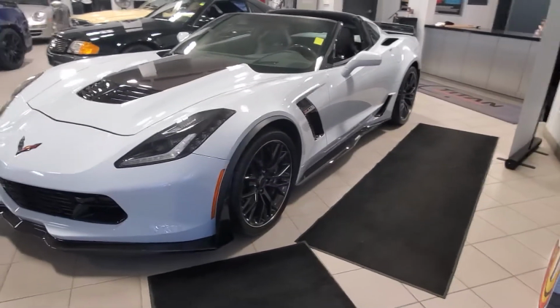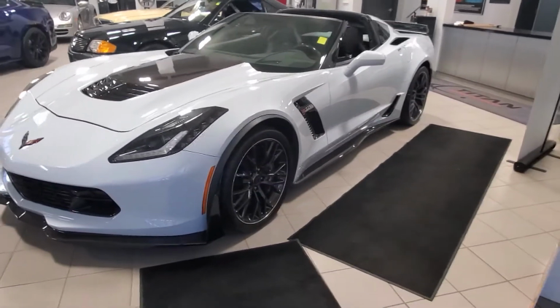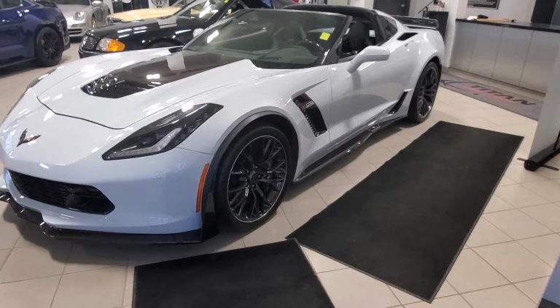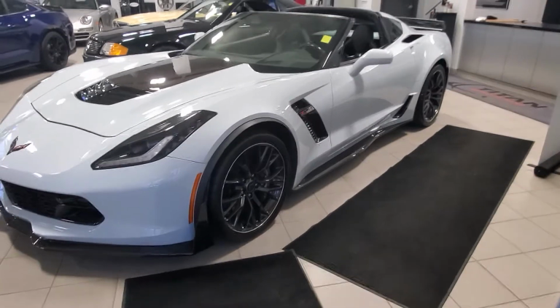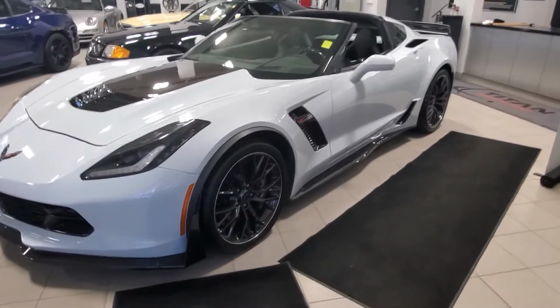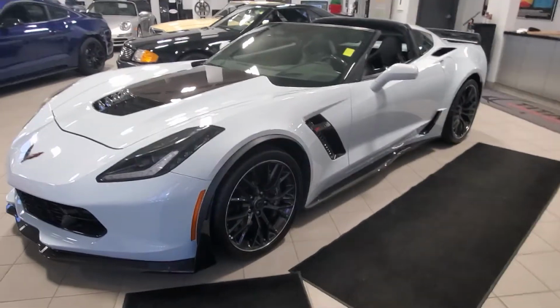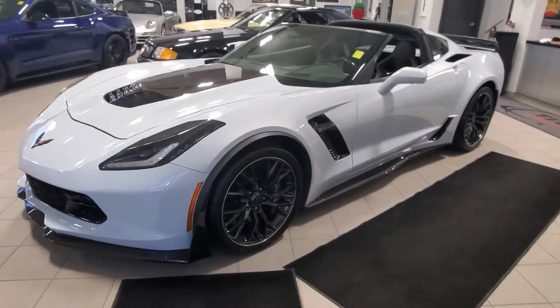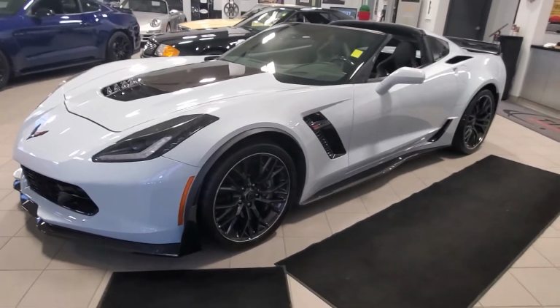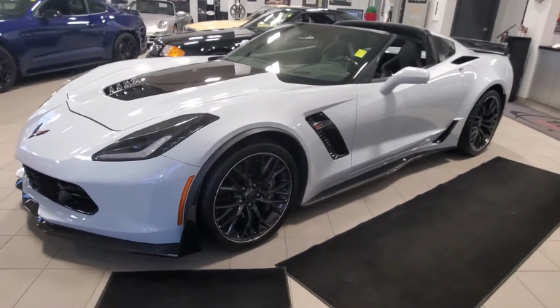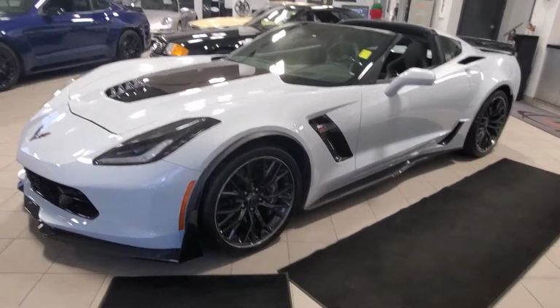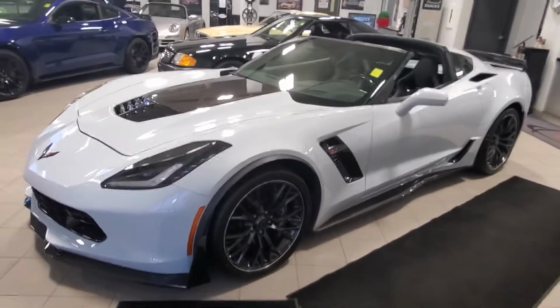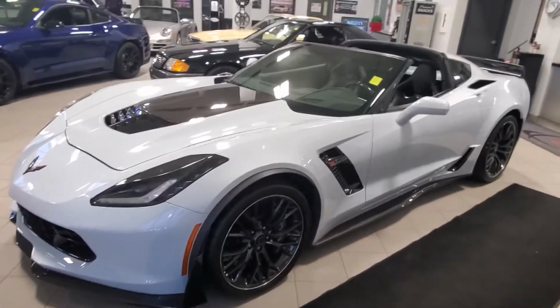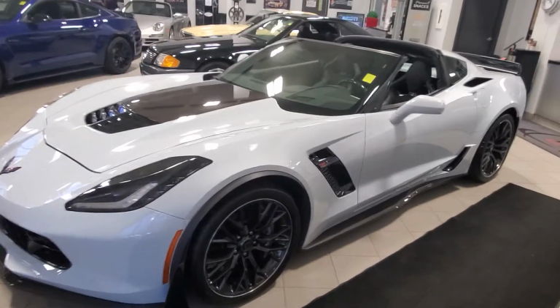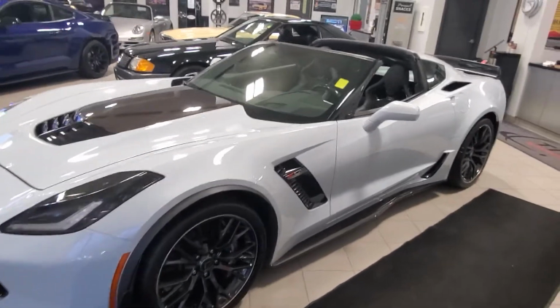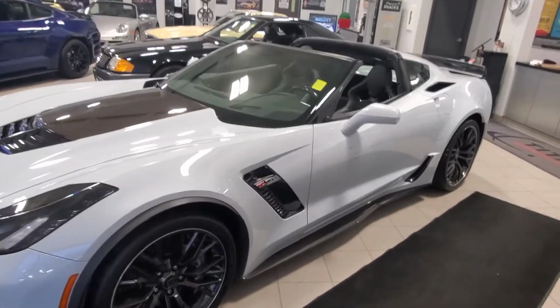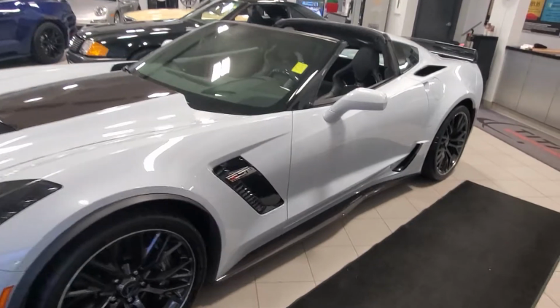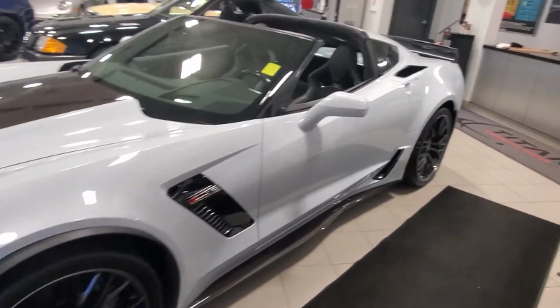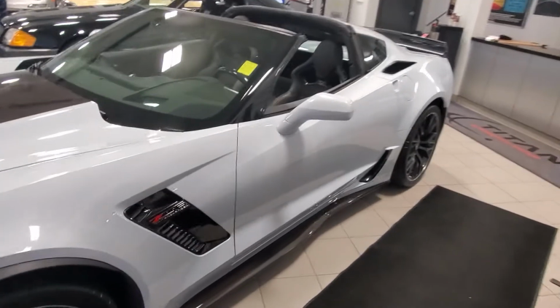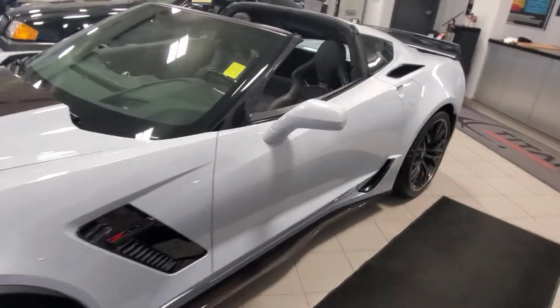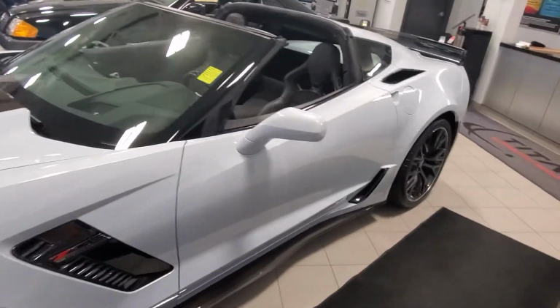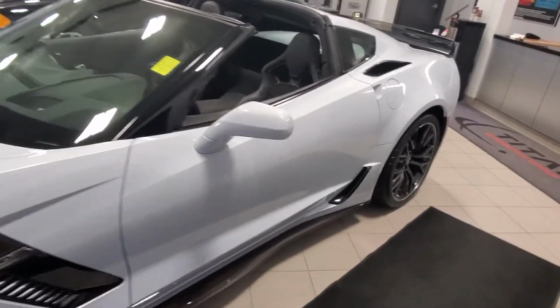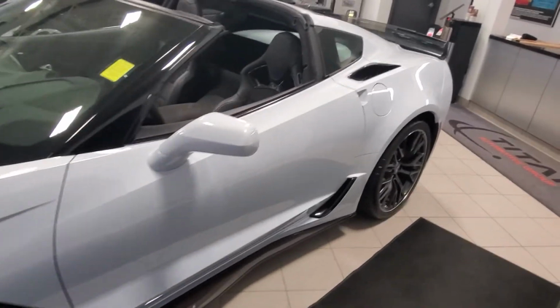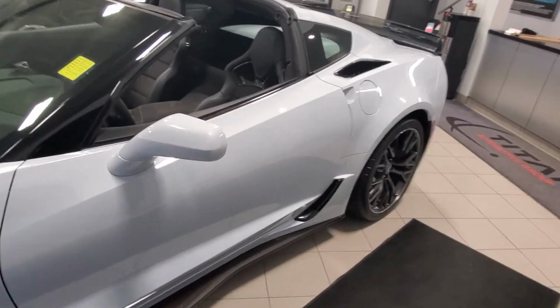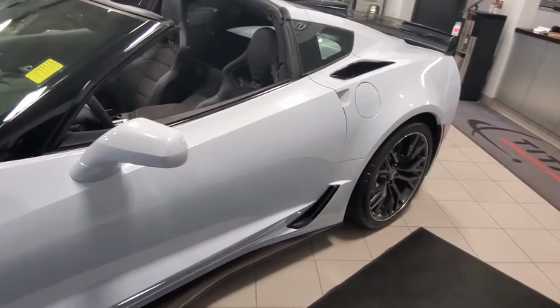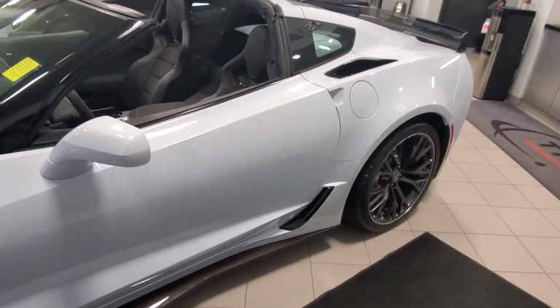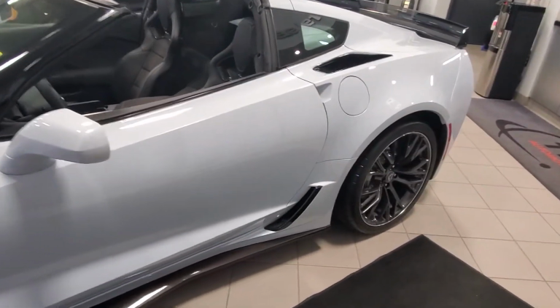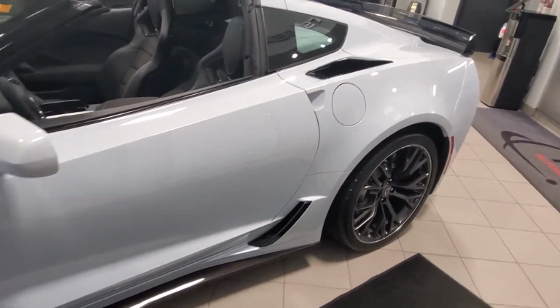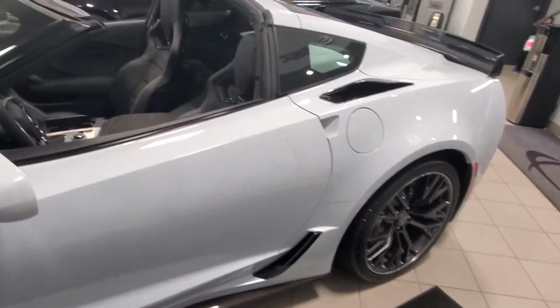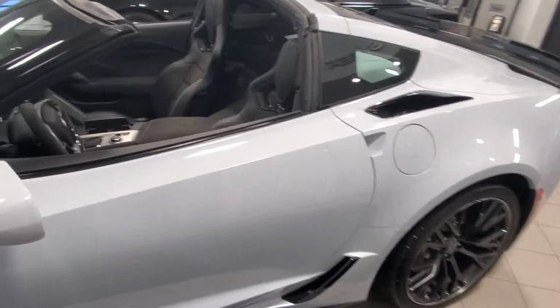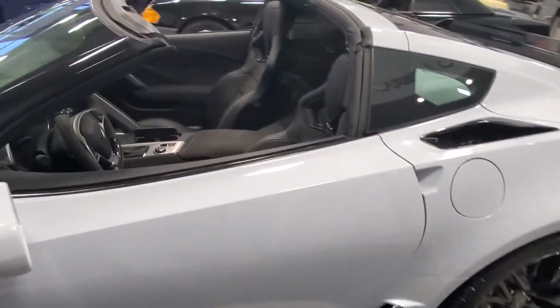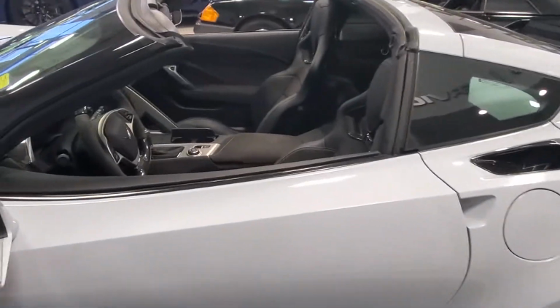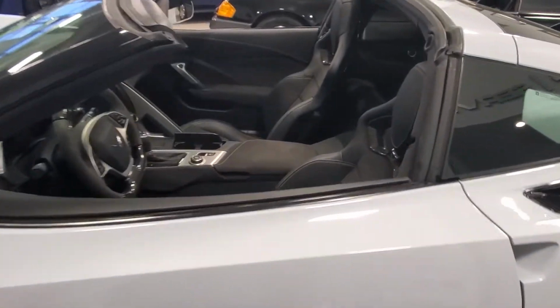You've got the black wheel package. This thing's in immaculate condition. As you can see, we do have it in our showroom here. Not only does this vehicle look great, it's also been fully inspected and reconditioned by our journeyman technicians for your safety as well as peace of mind.